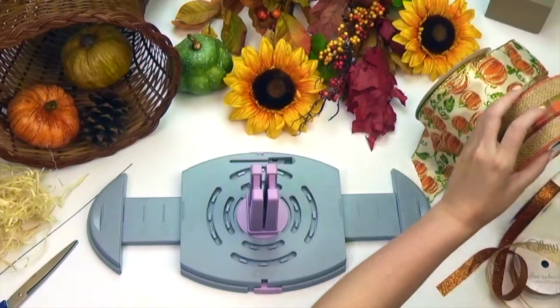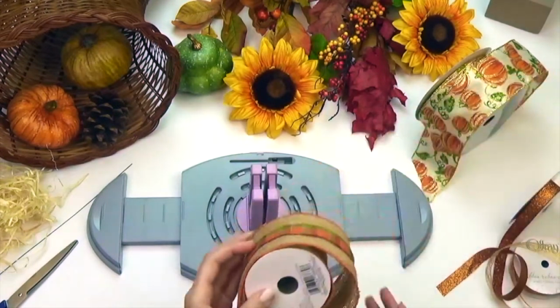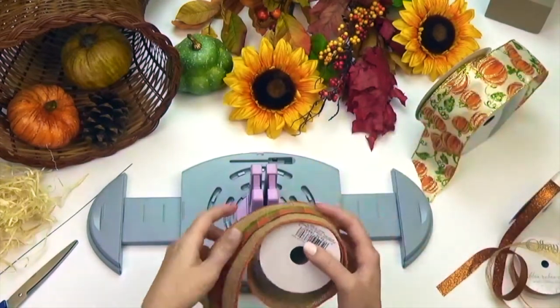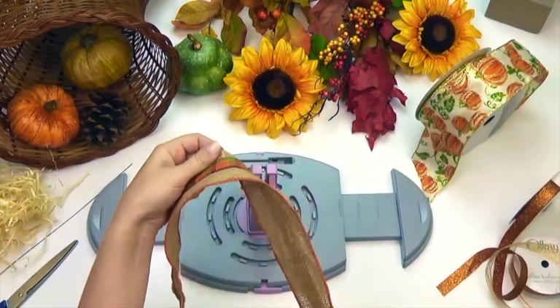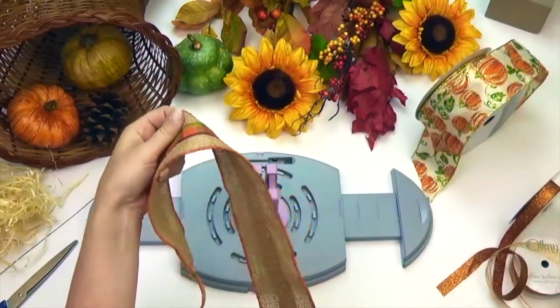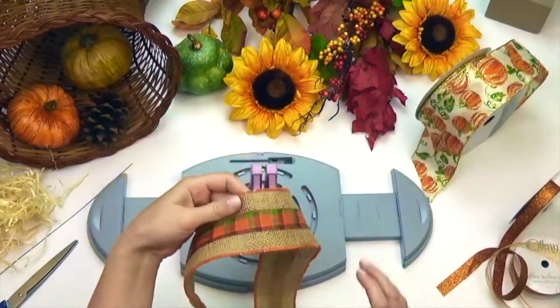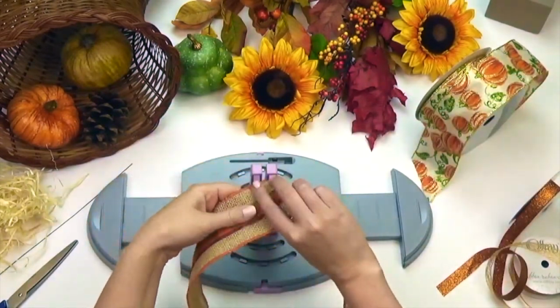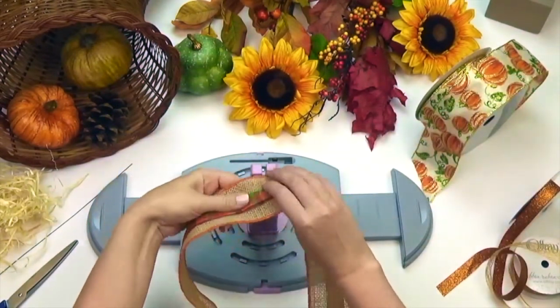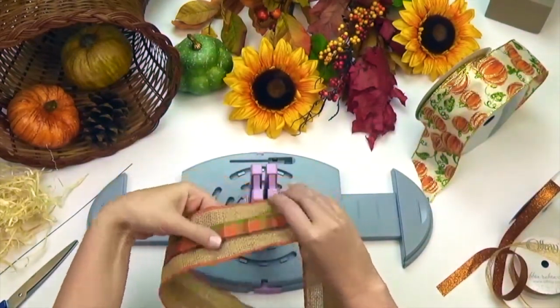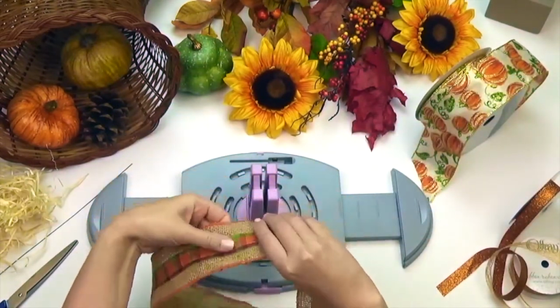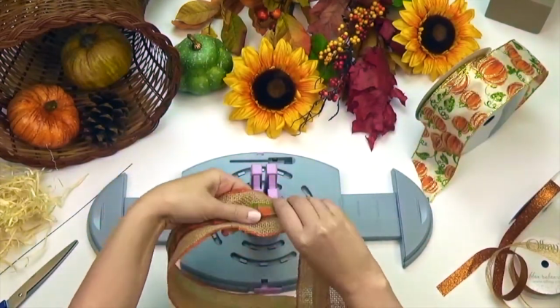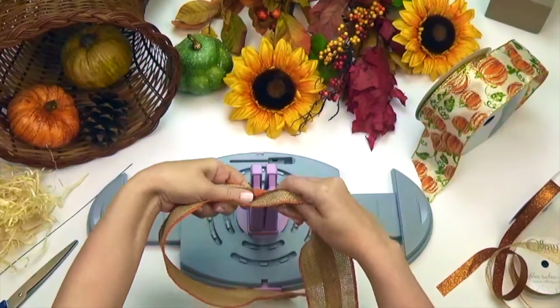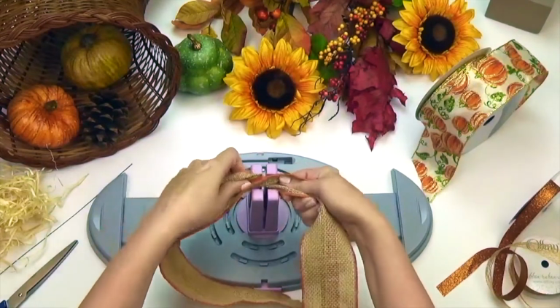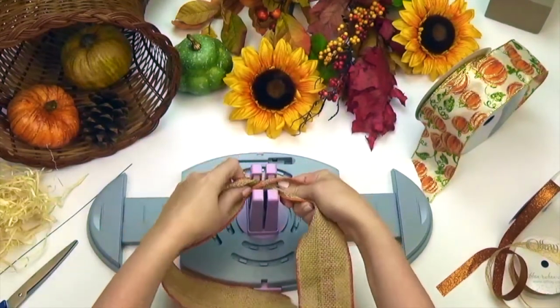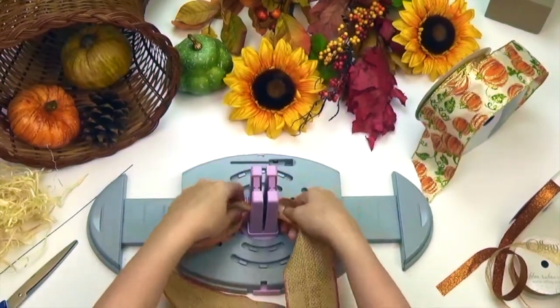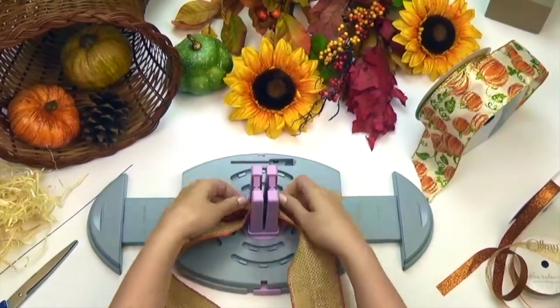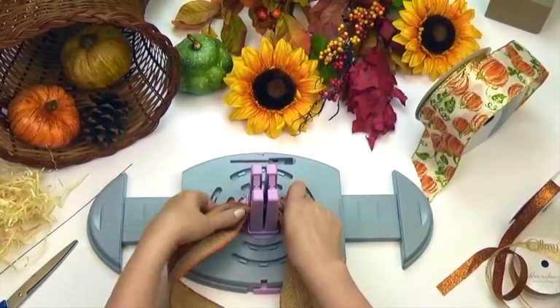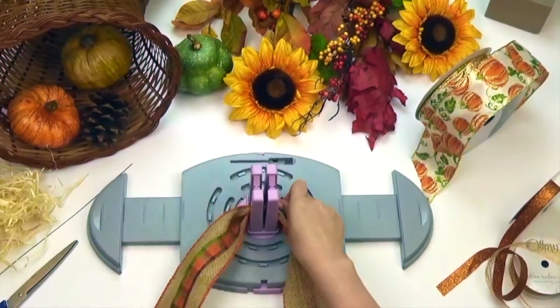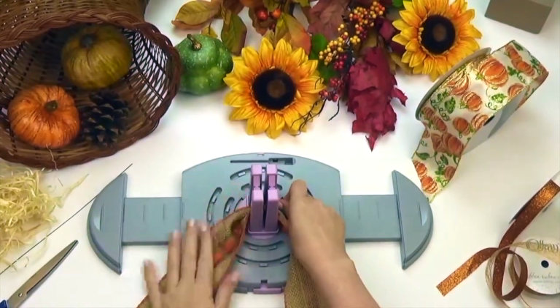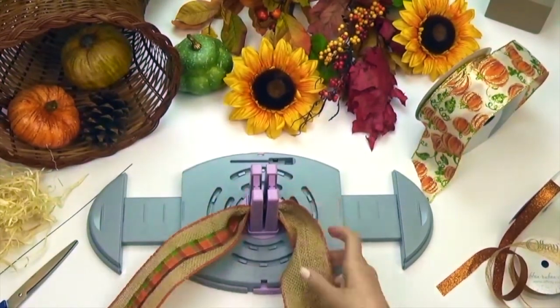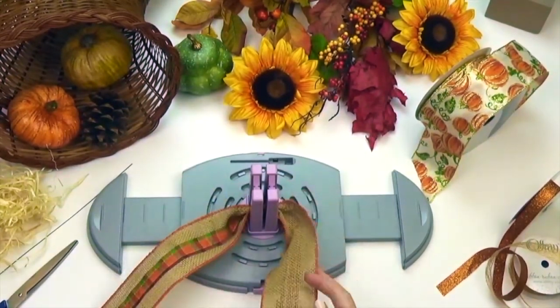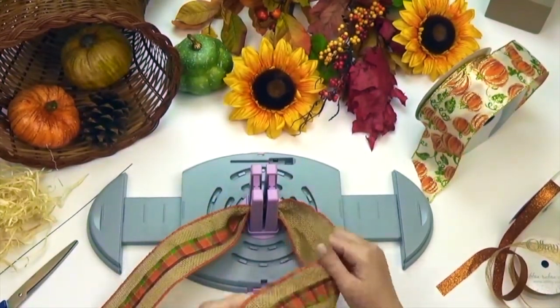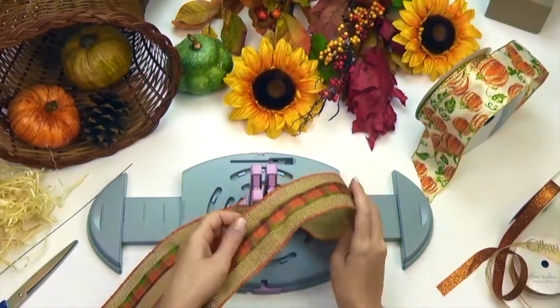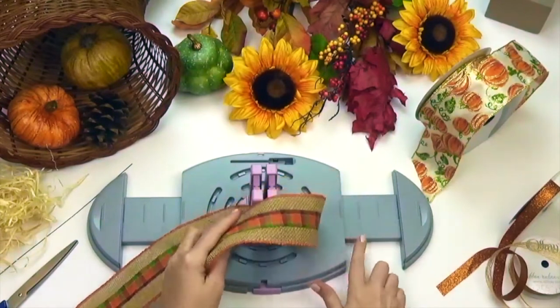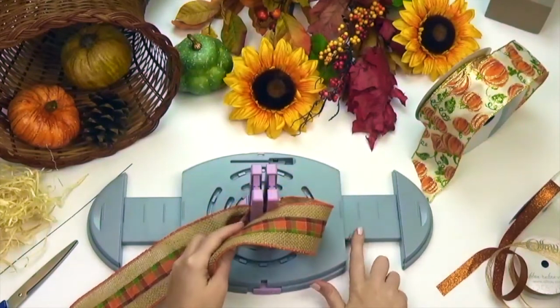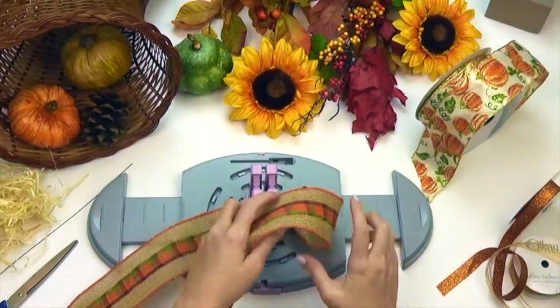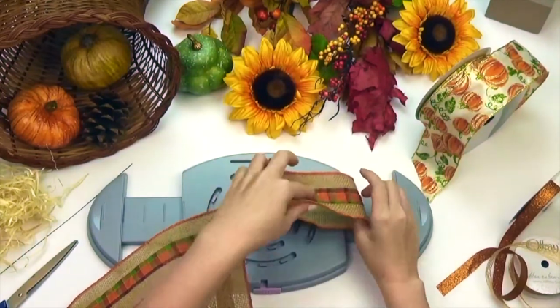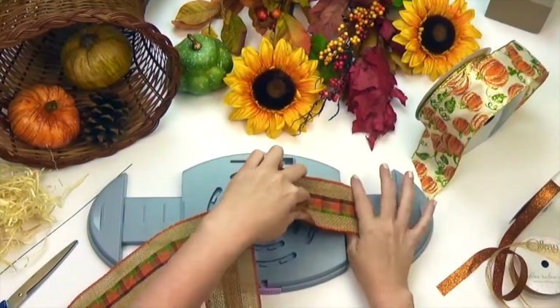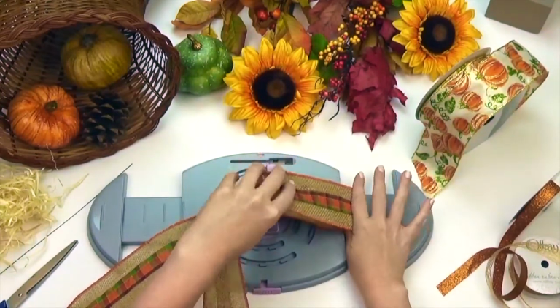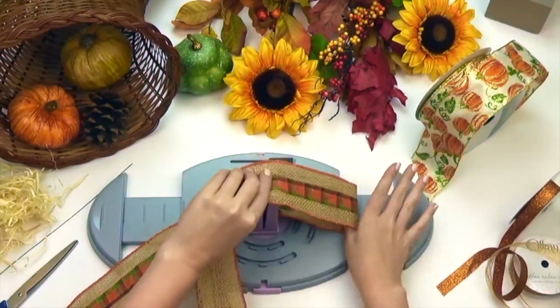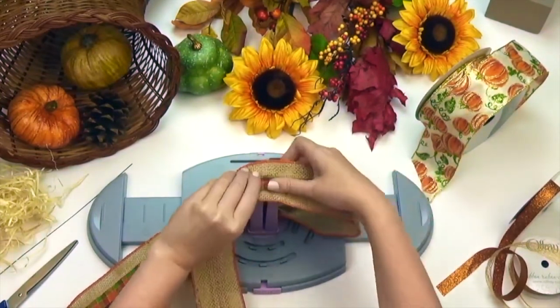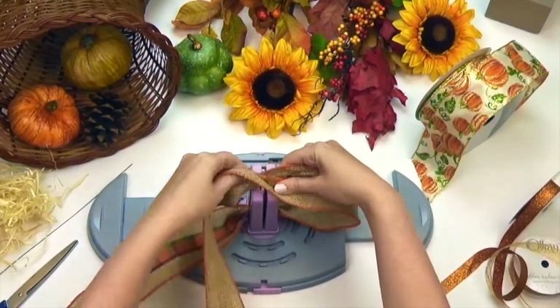I am starting with this great rustic plaid and burlap ribbon in a two and a half inch width. Leaving approximately 12 inches for the tail, twist your ribbon and push down on the spring-loaded center. Make a total of four loops, each loop should be about five inches.